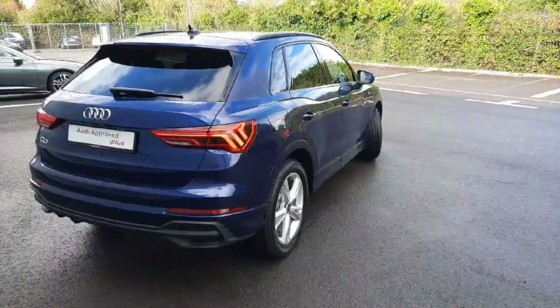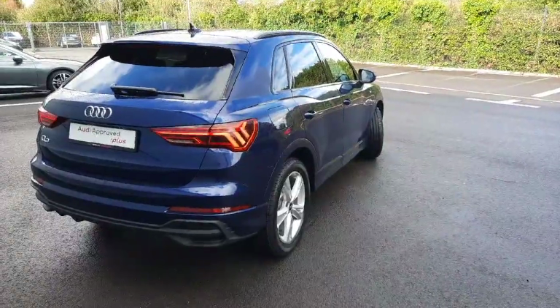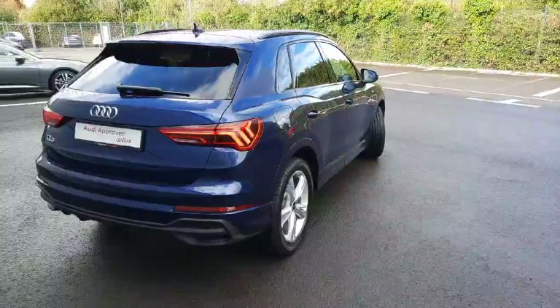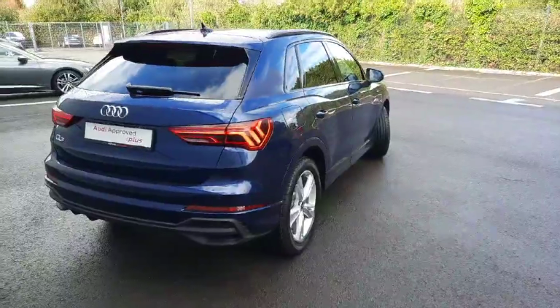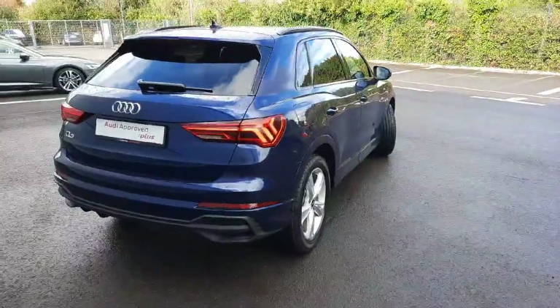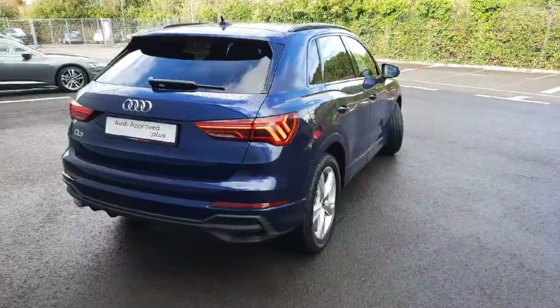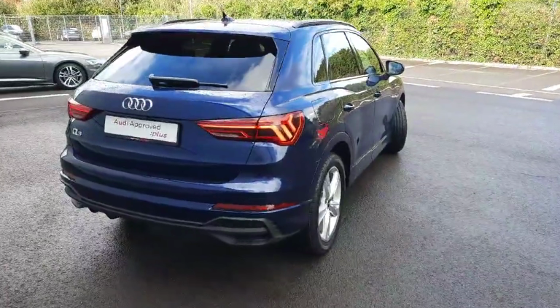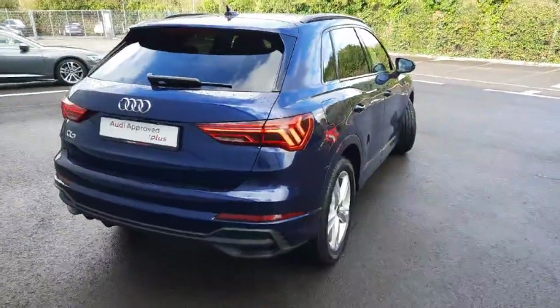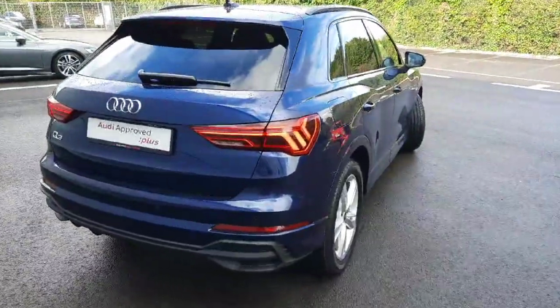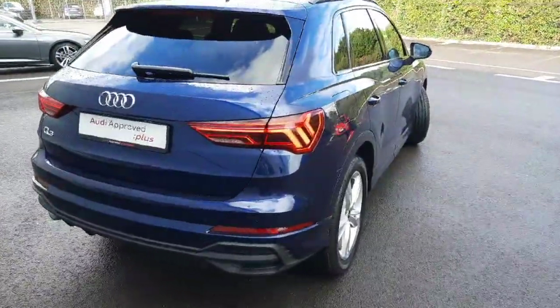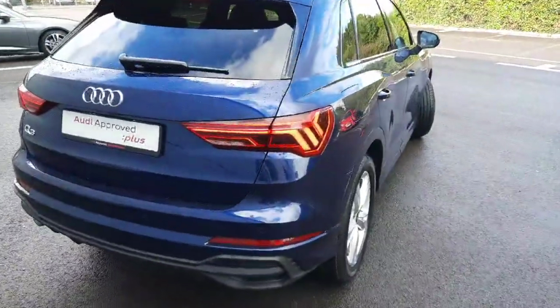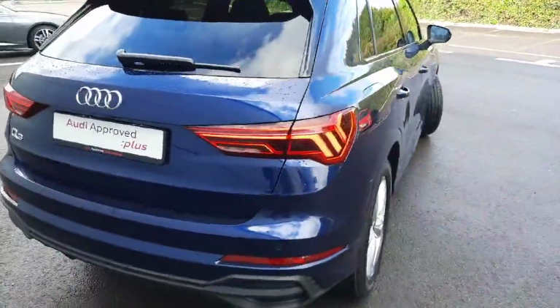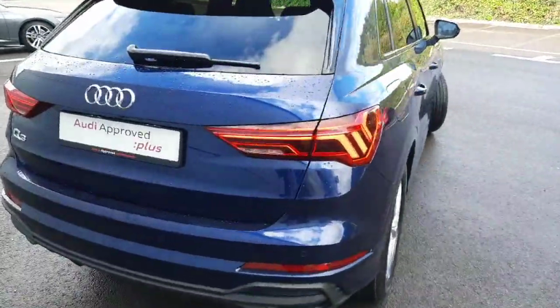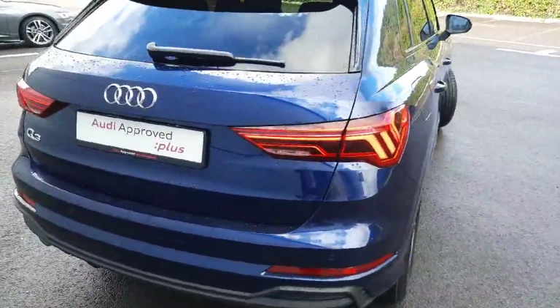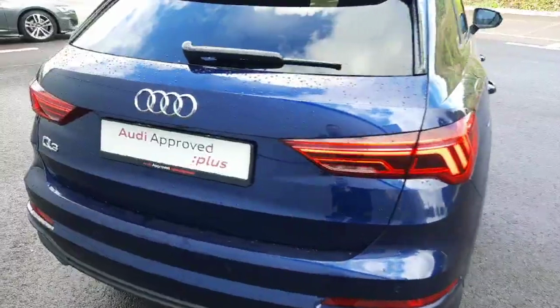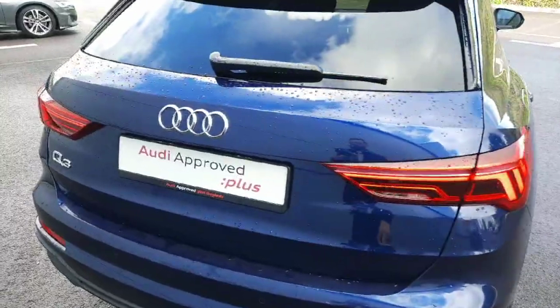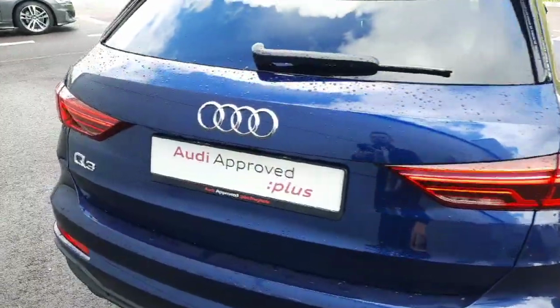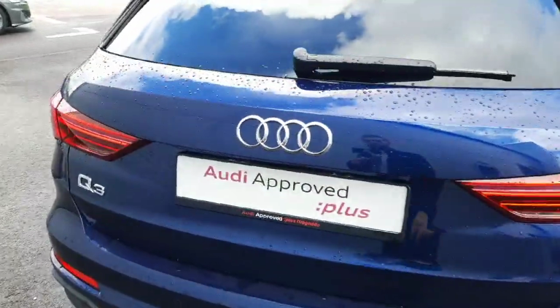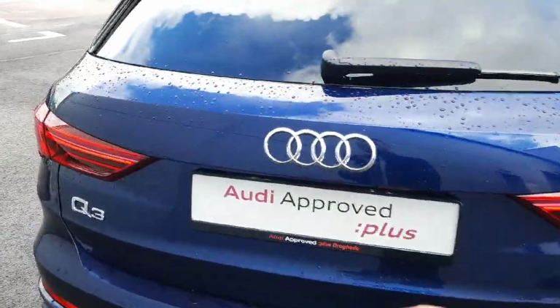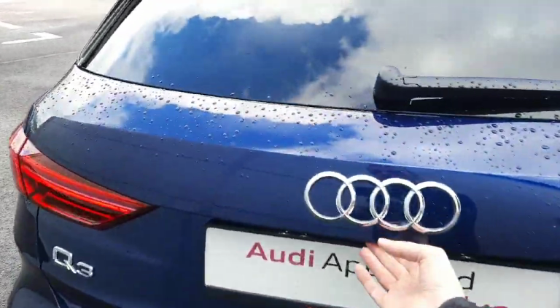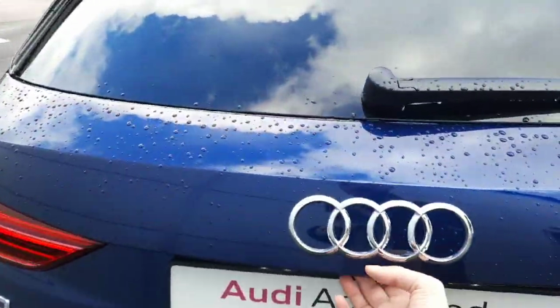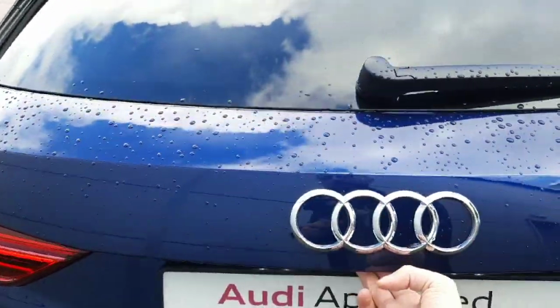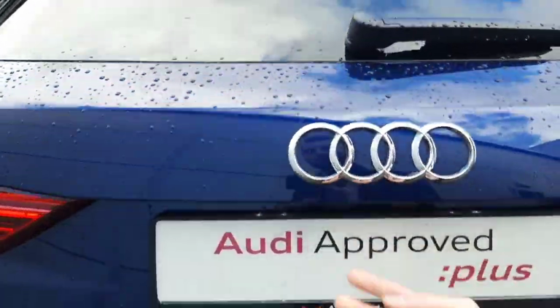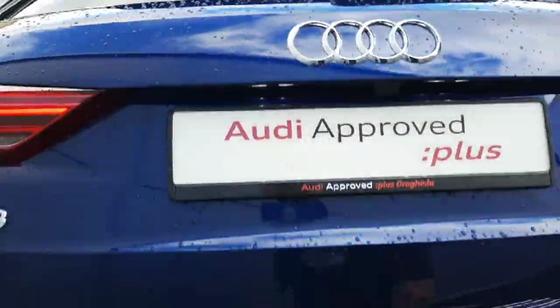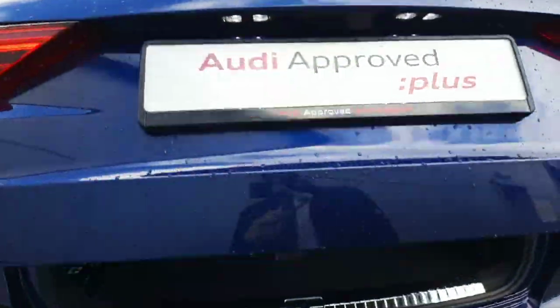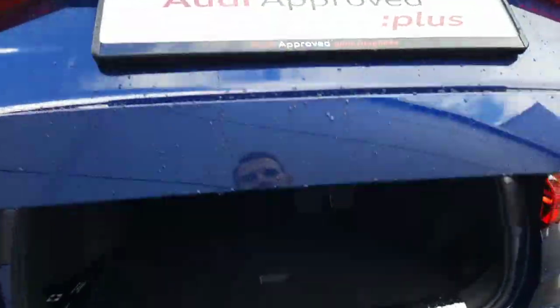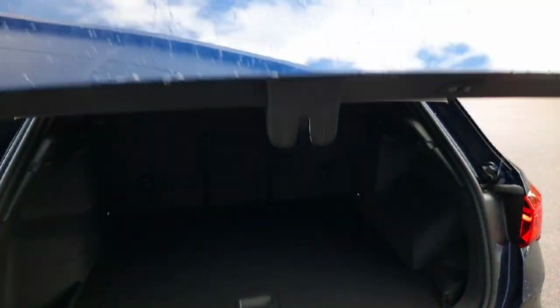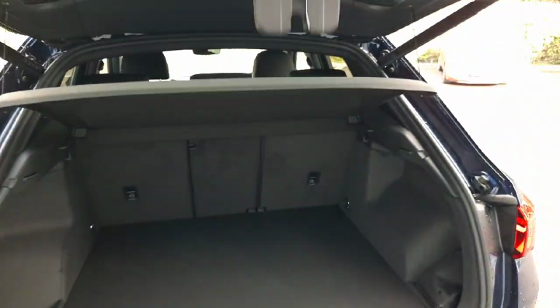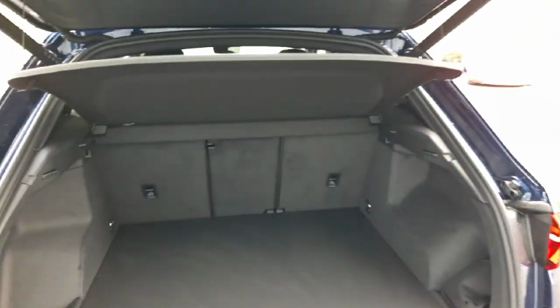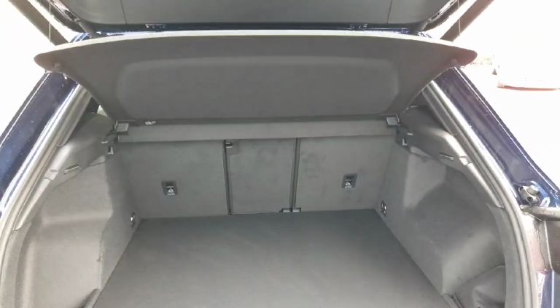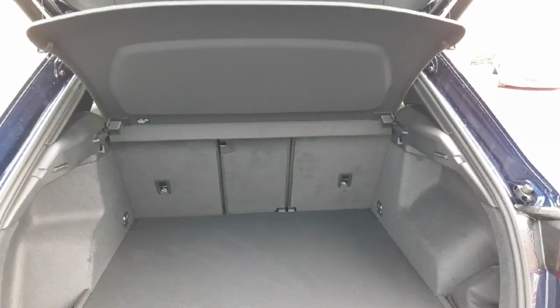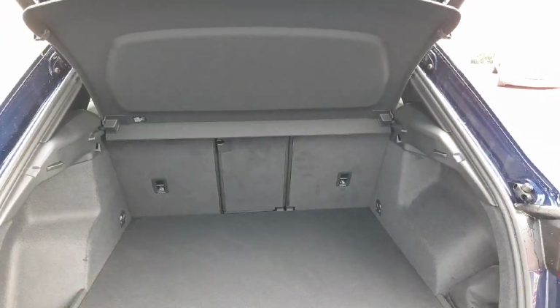At the rear of the car we have the beautiful Q3 silhouette with very pronounced shoulder lines, as well as full LED rear lights with dynamic indicators and a beautiful light signature. We also have front and rear parking sensors, a reversing camera, a very spacious boot, and automatic tailgate operation.